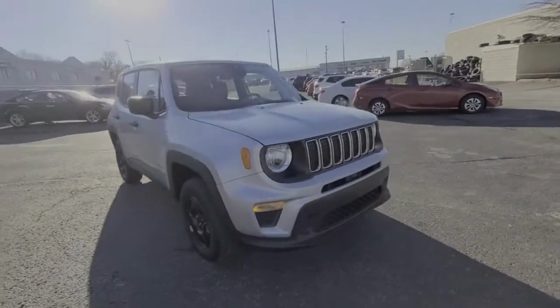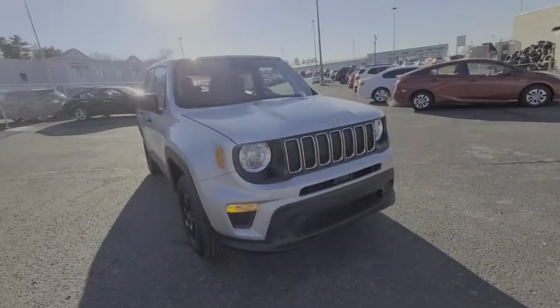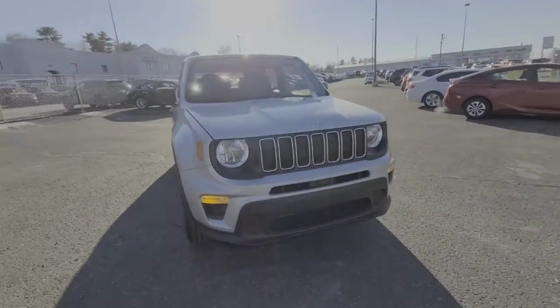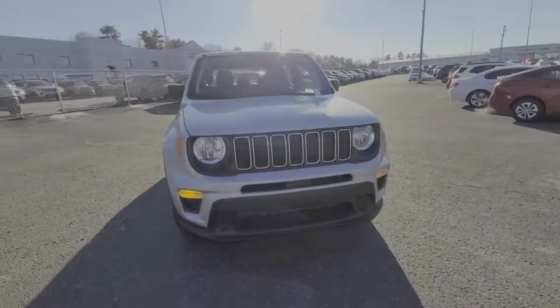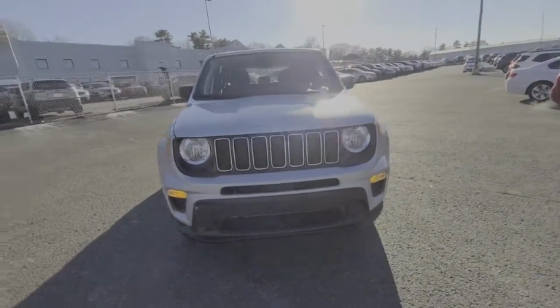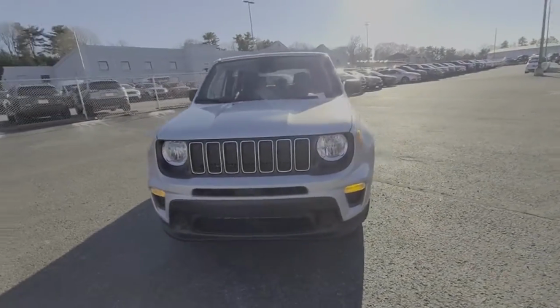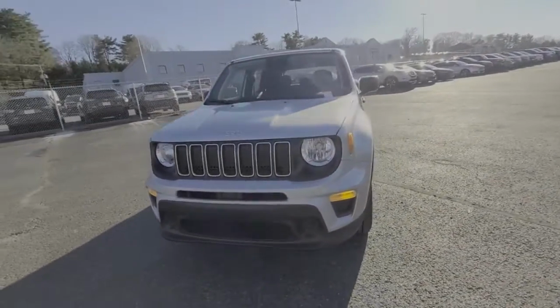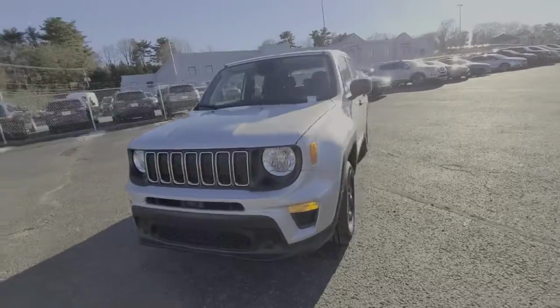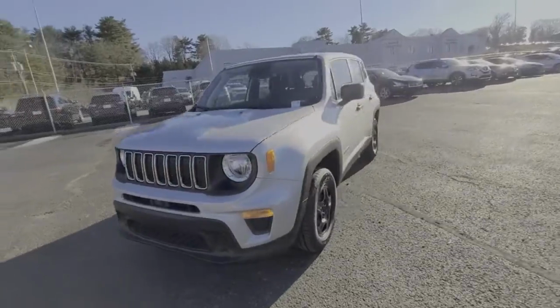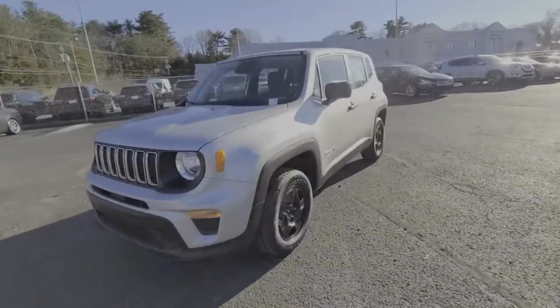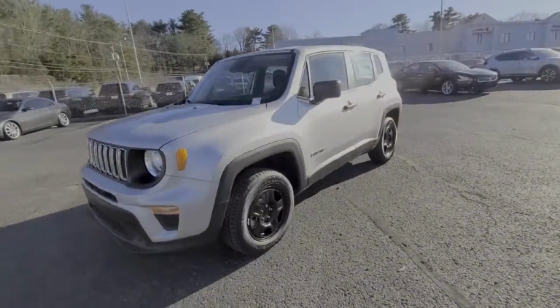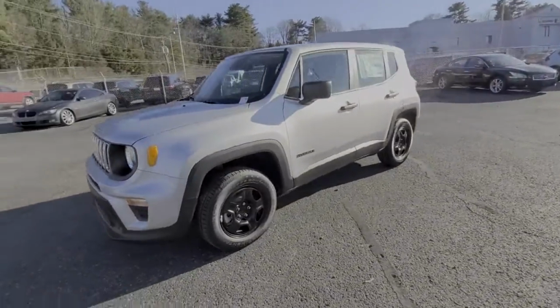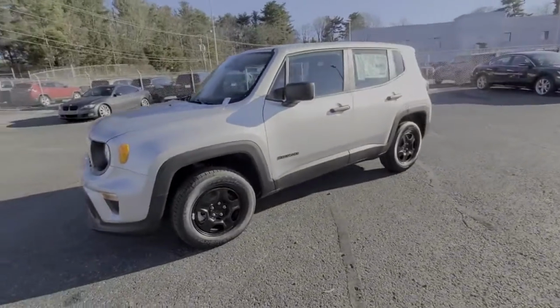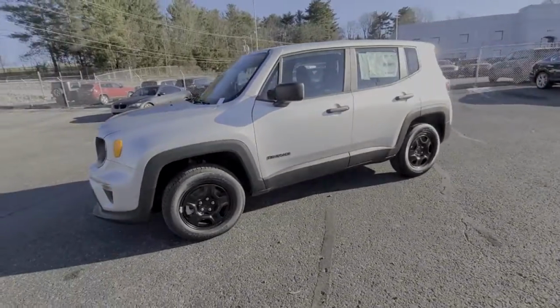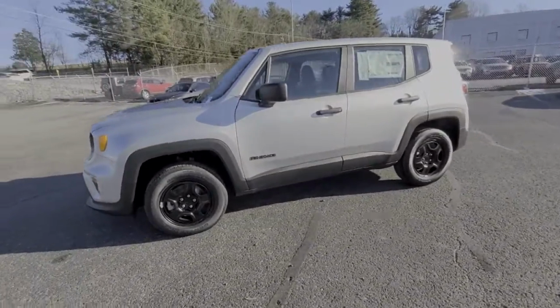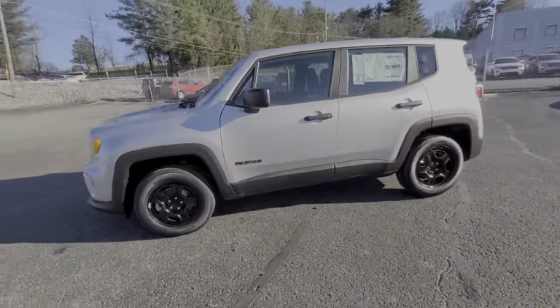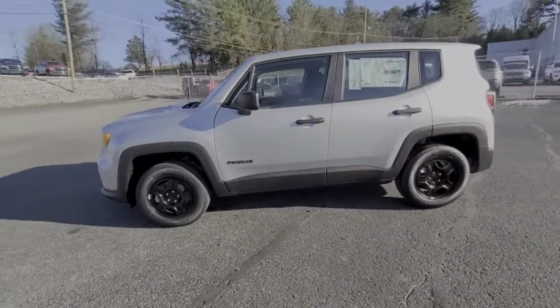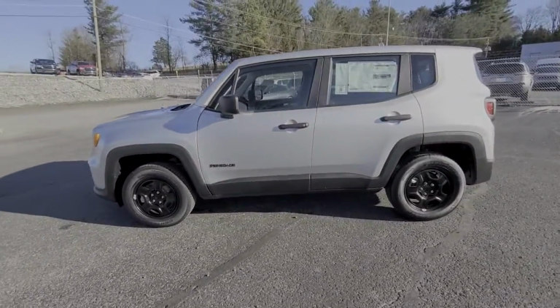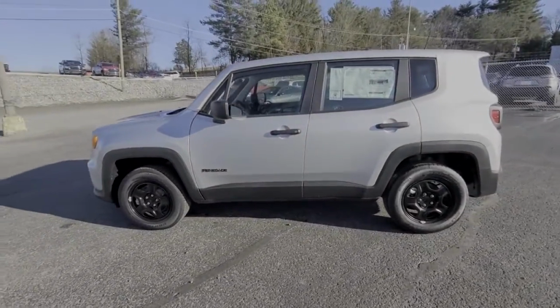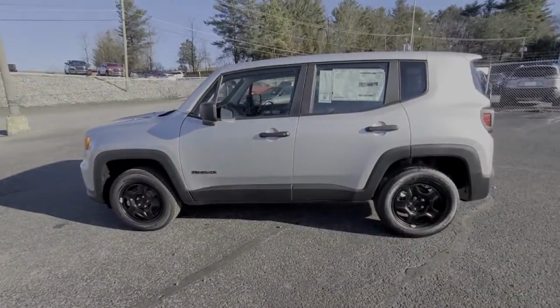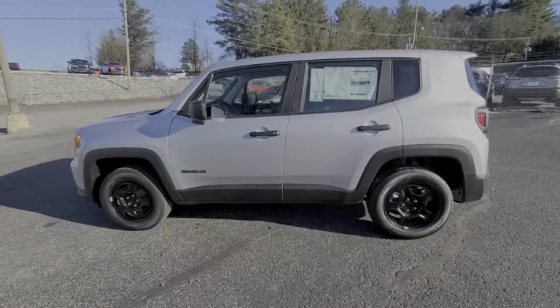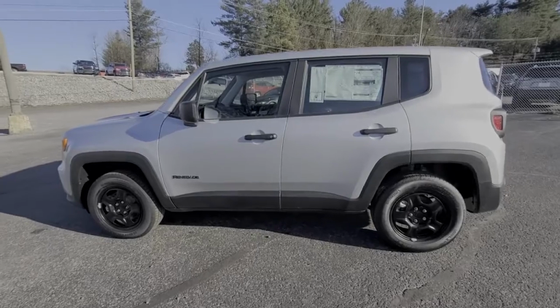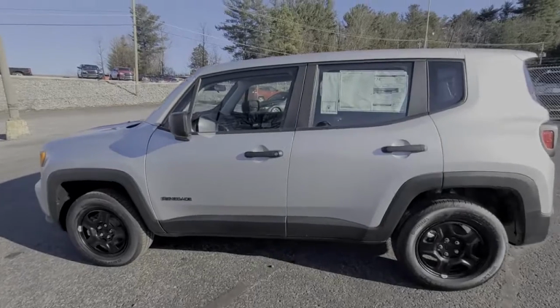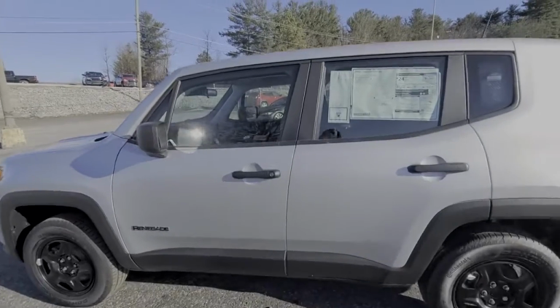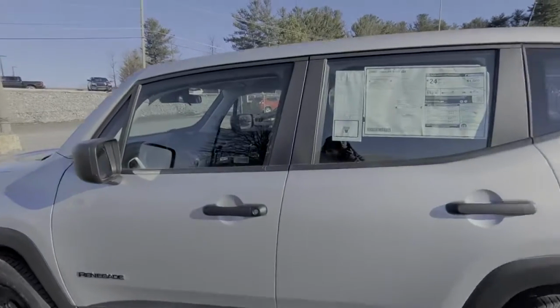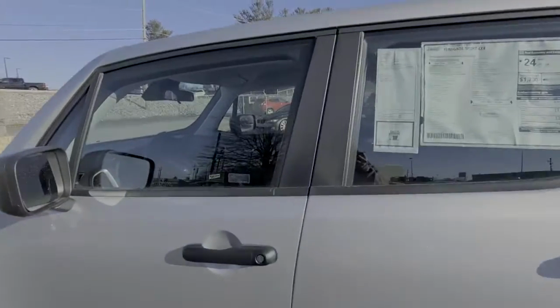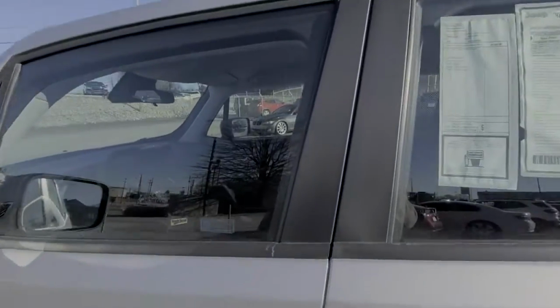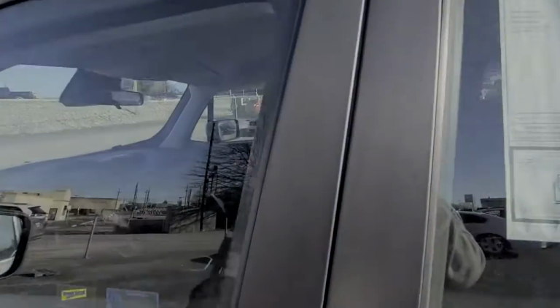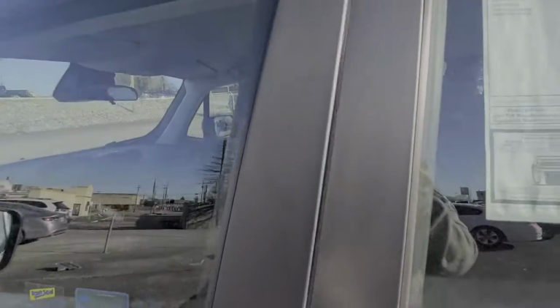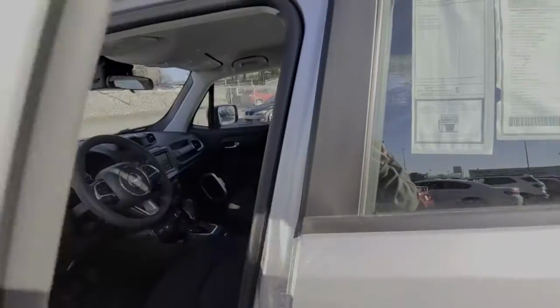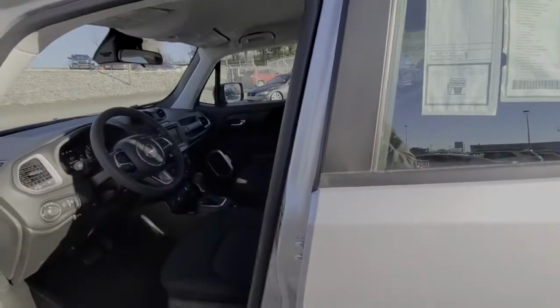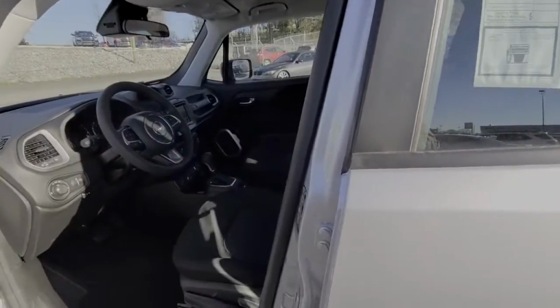Keyless entry, four-cylinder engine, backup camera, satellite radio, lane-keeping assist, keyless start, heated mirrors, iPod, MP3 input, 4x4, dual-zone AC.